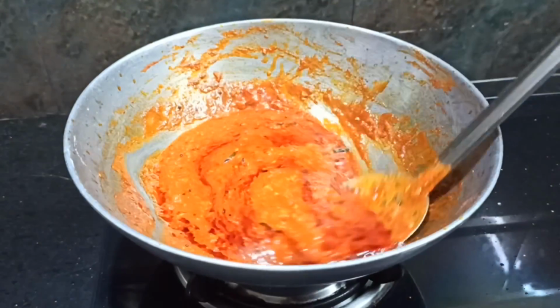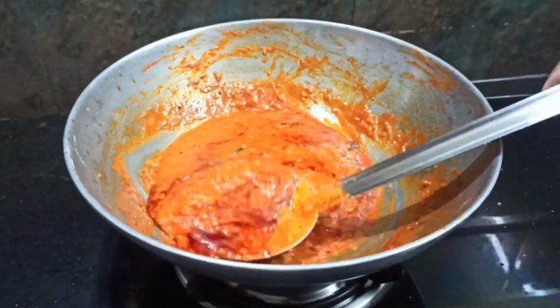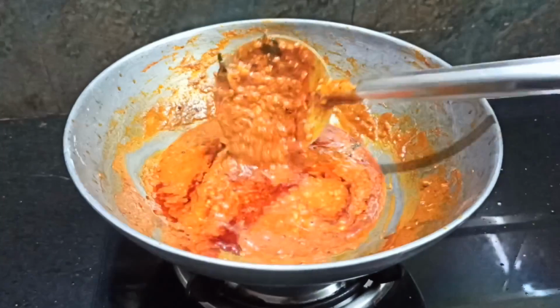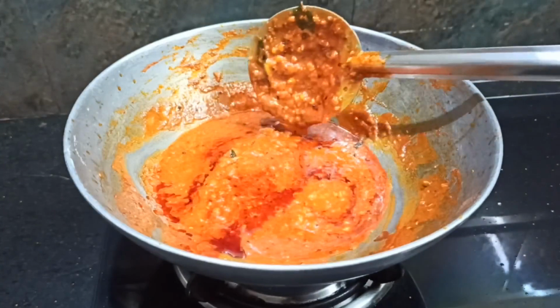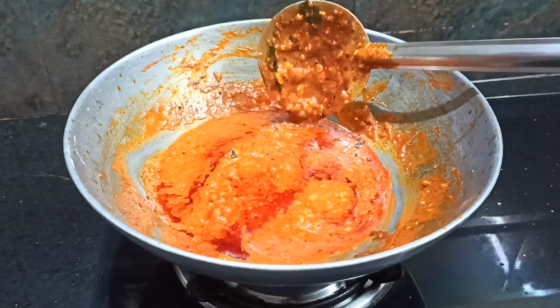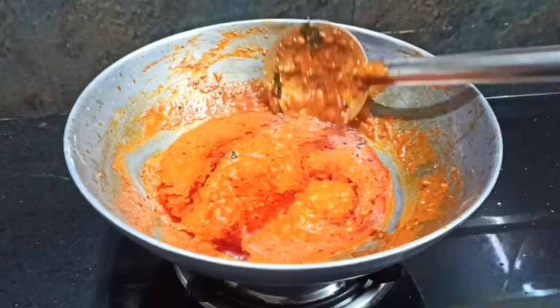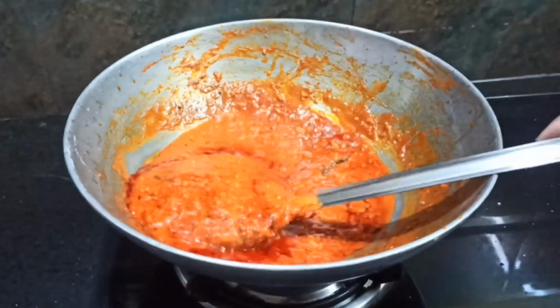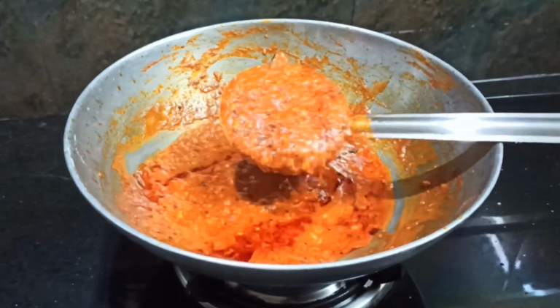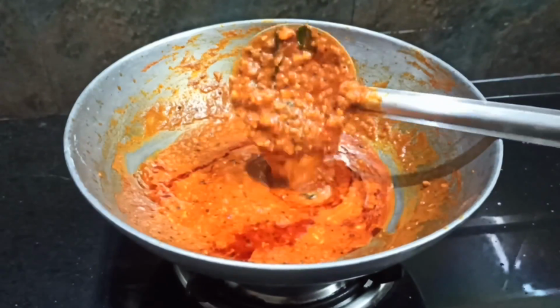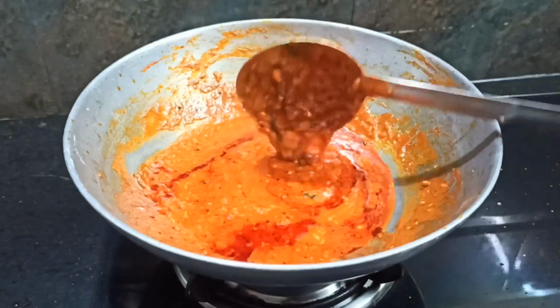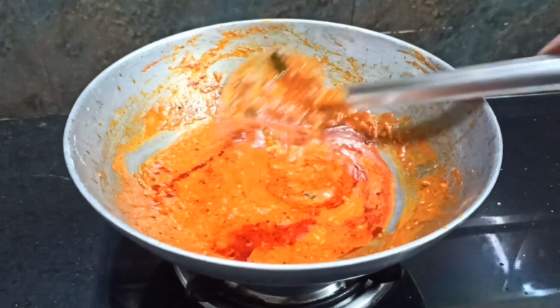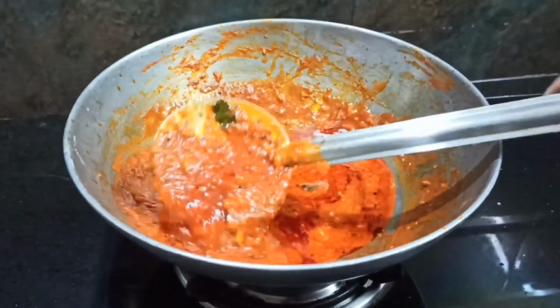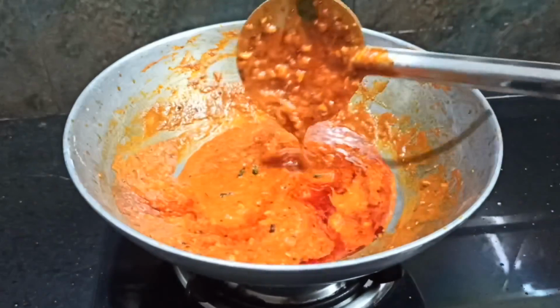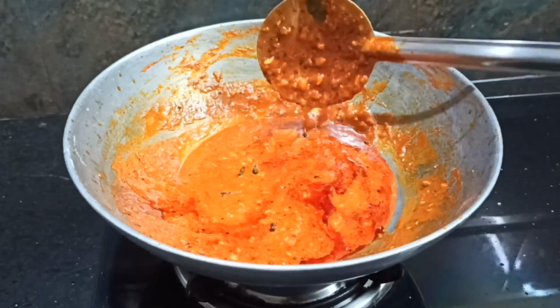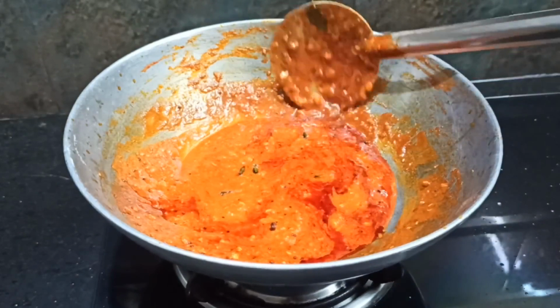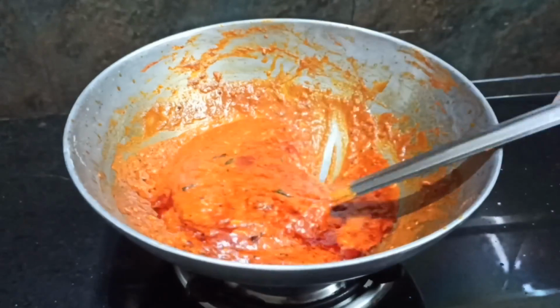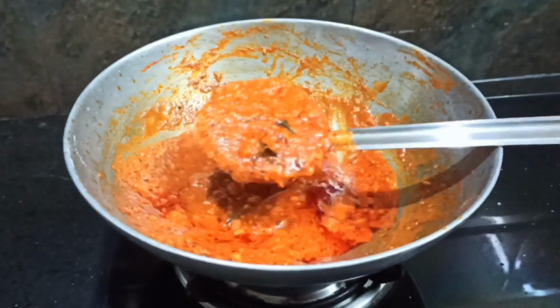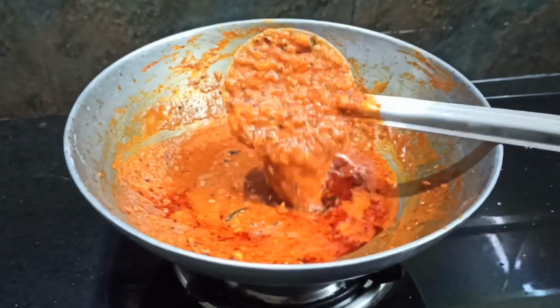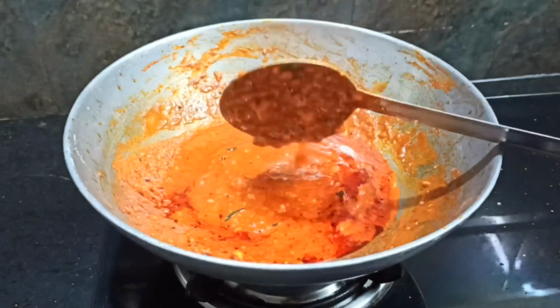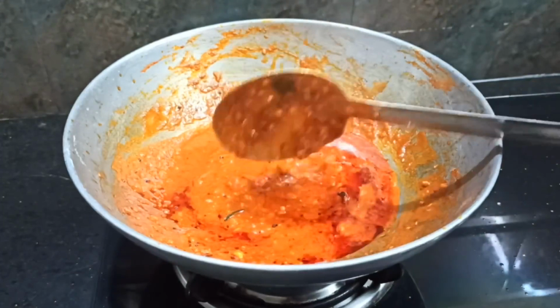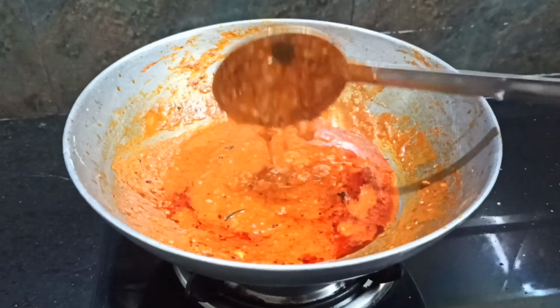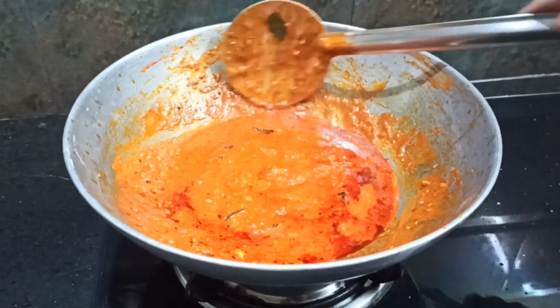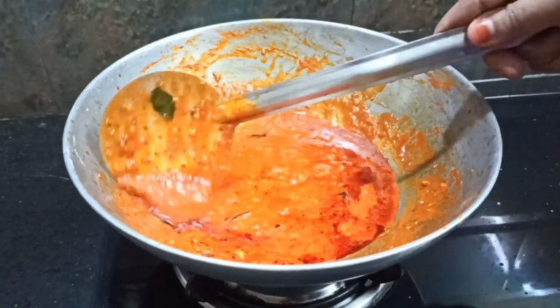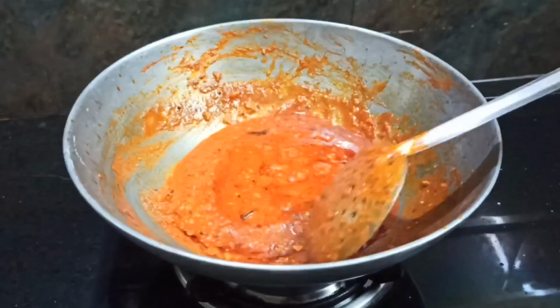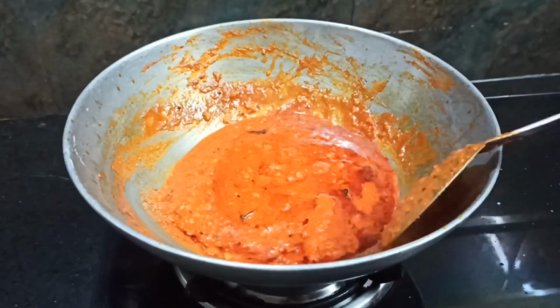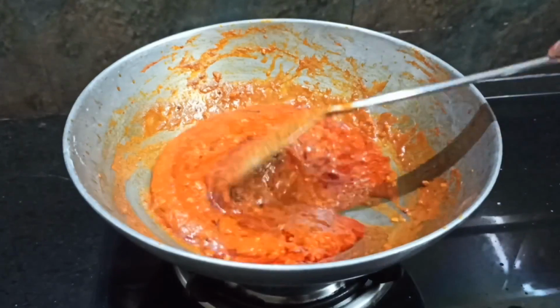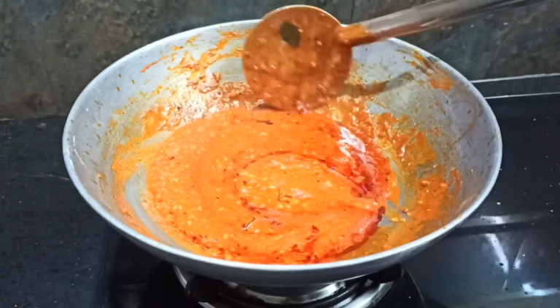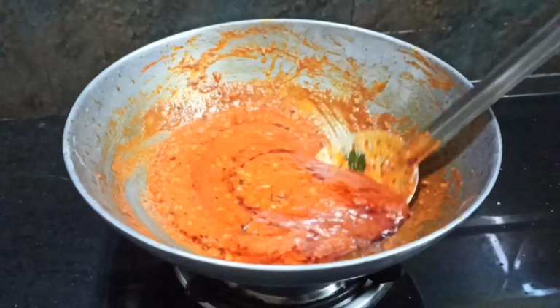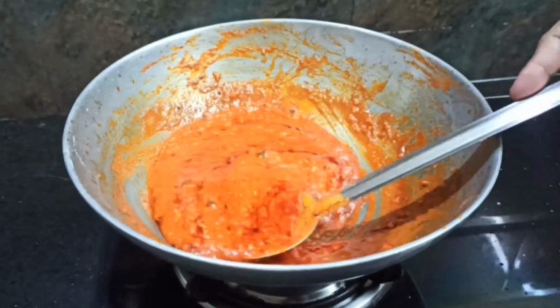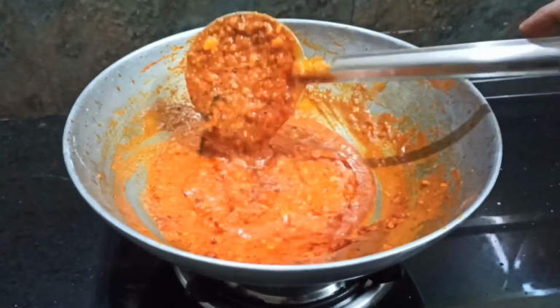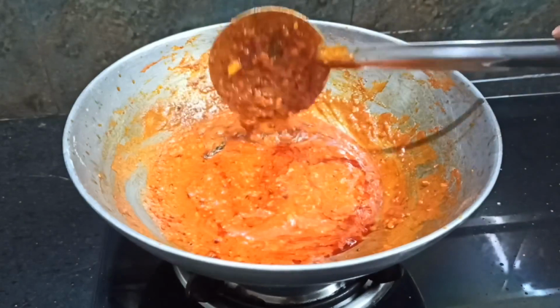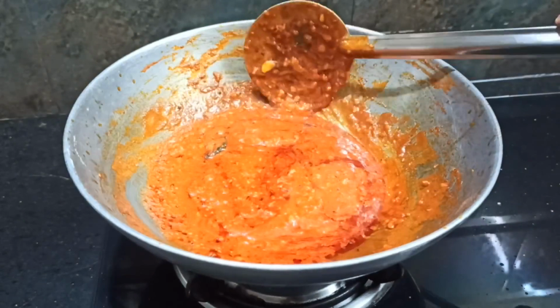We will balance it. If you have to use it for 4 times, you can use it for 4 times. In the same way, you can choose to make it with a different taste.